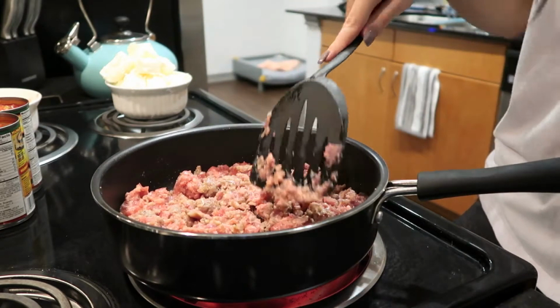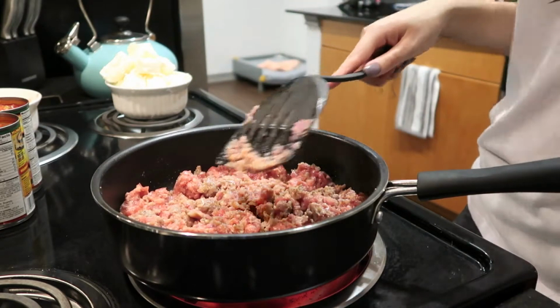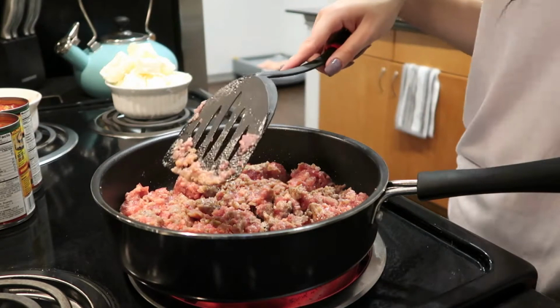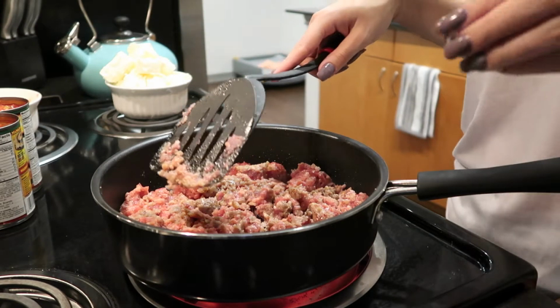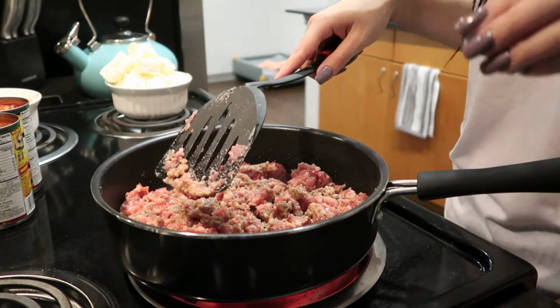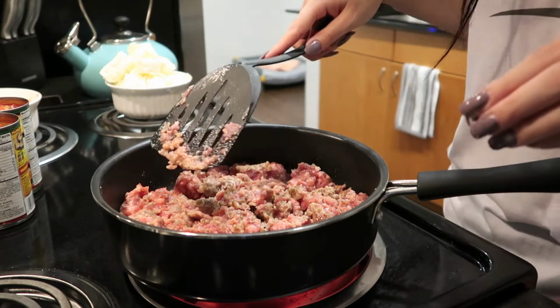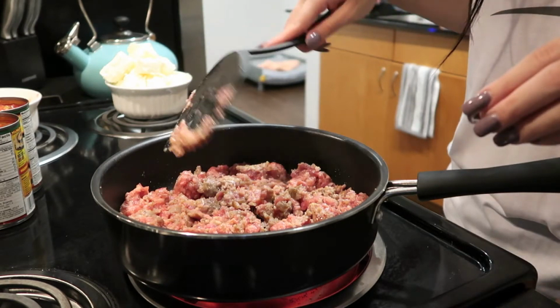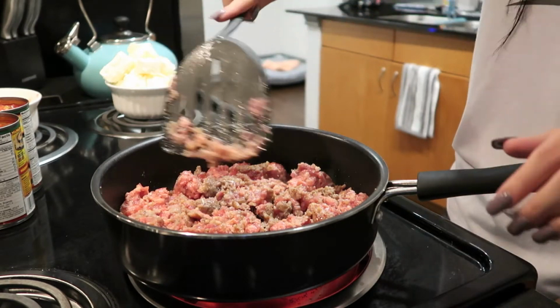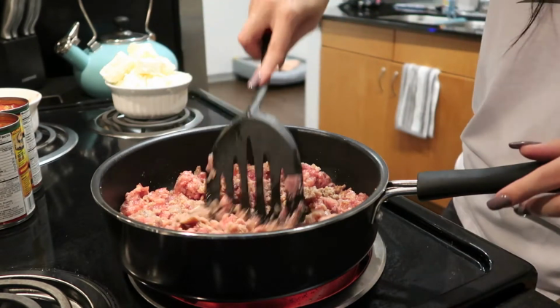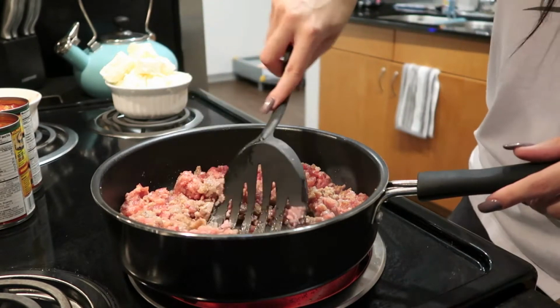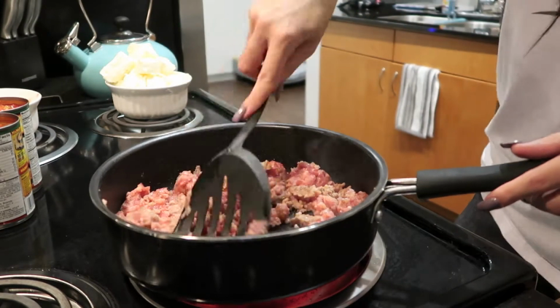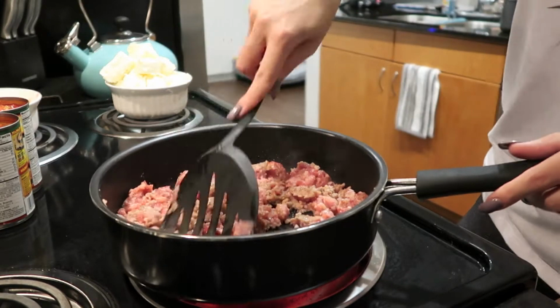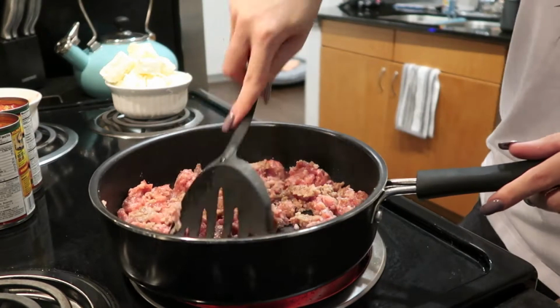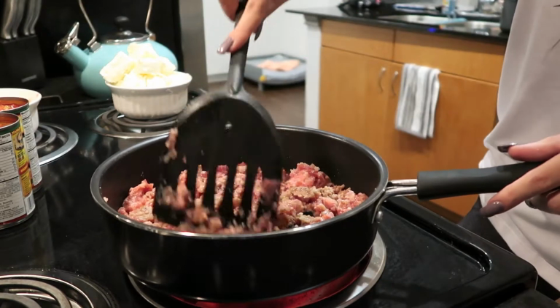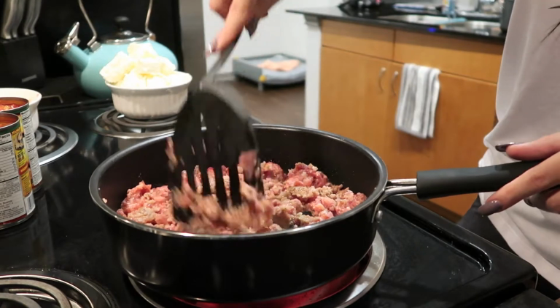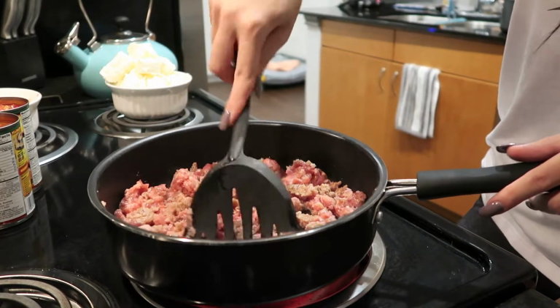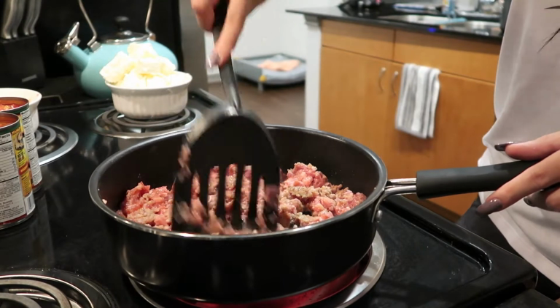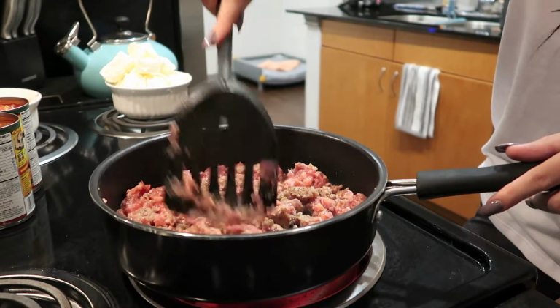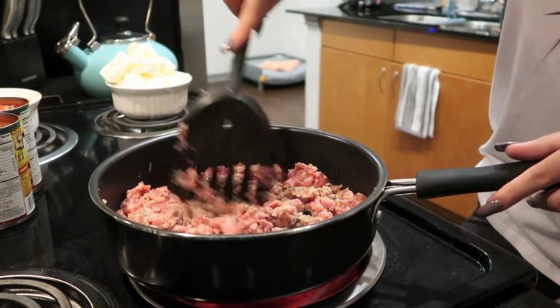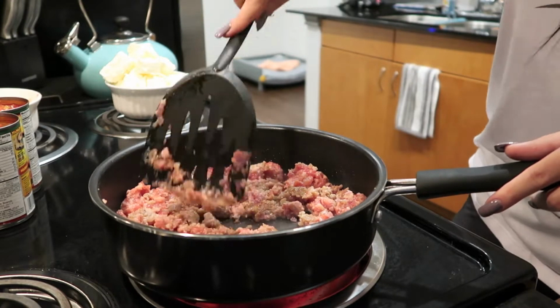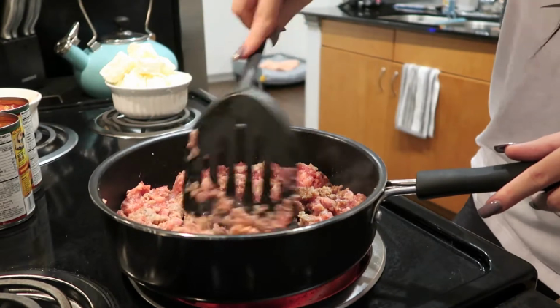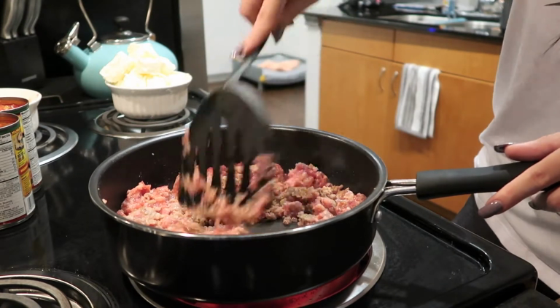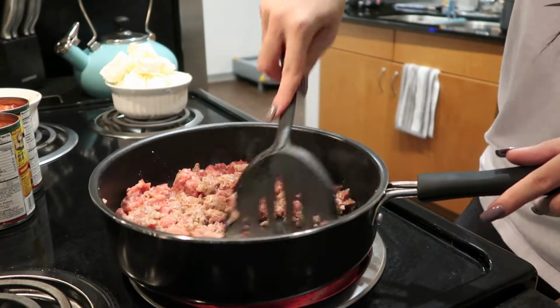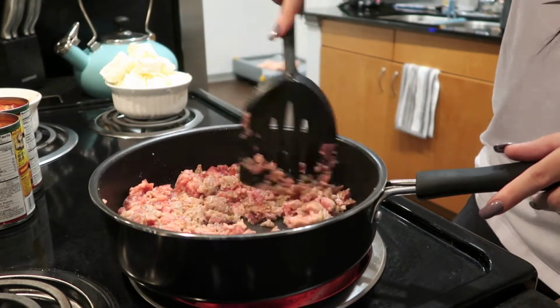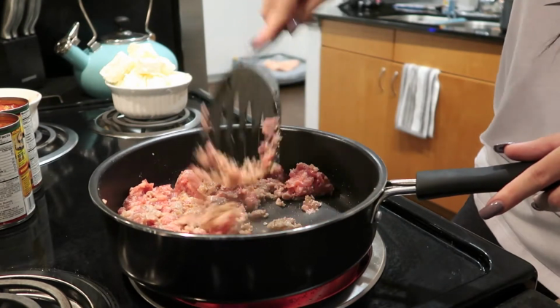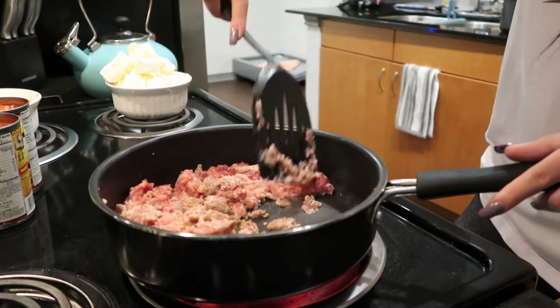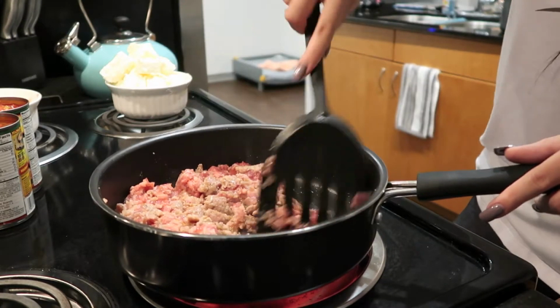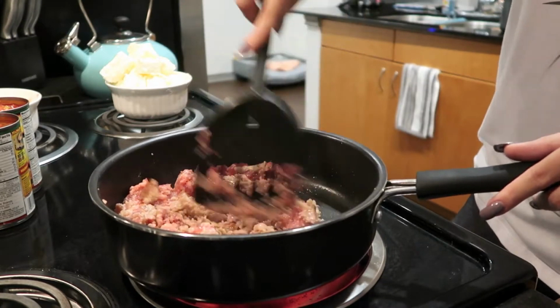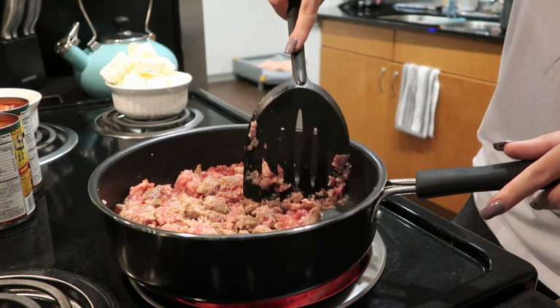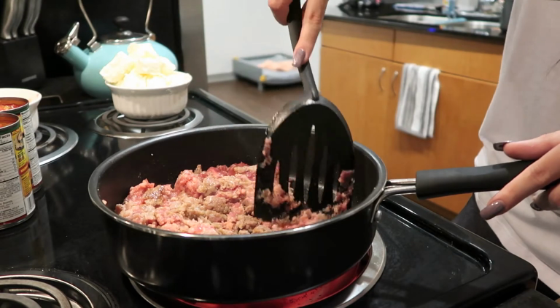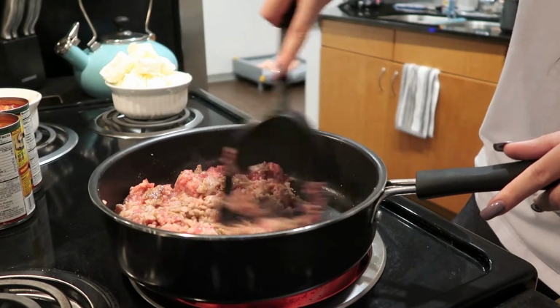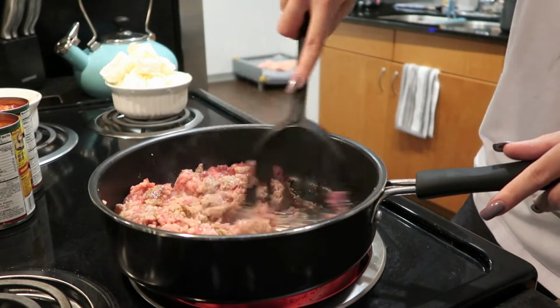We're aiming to get a really nice brown, toasty color. Until I get it to that point, I'll just stand here and keep breaking it into little pieces.